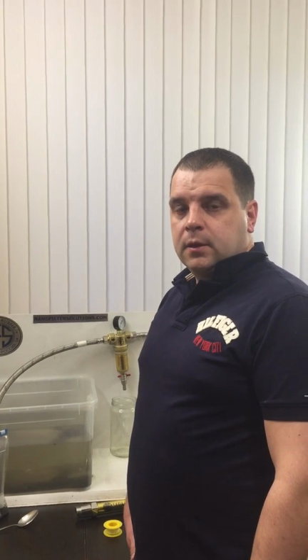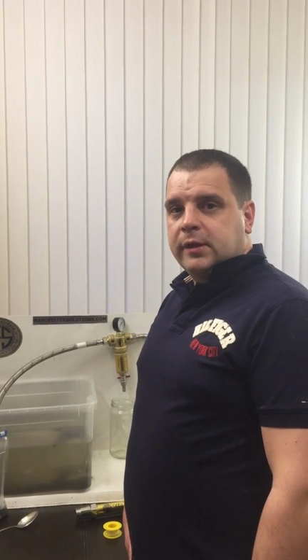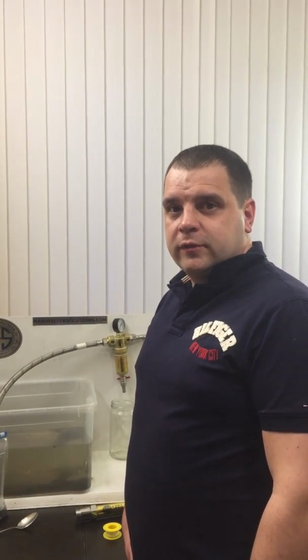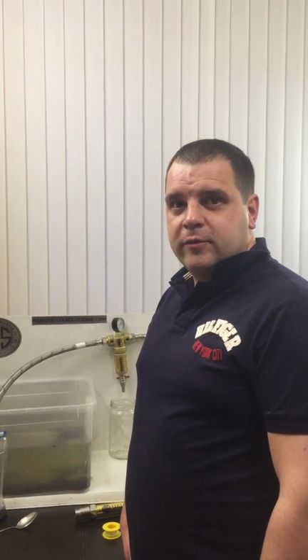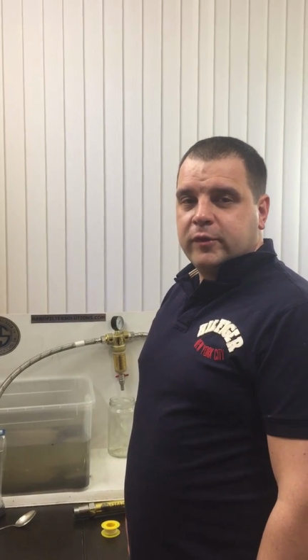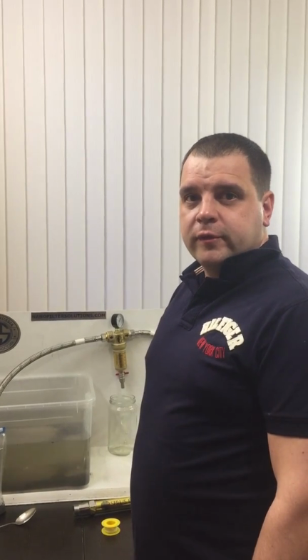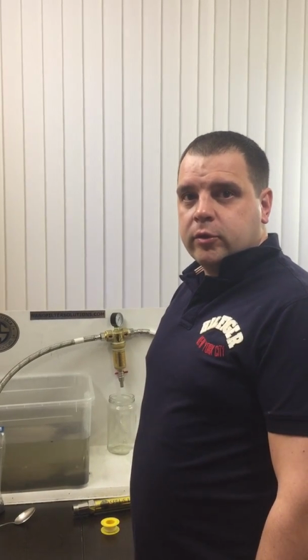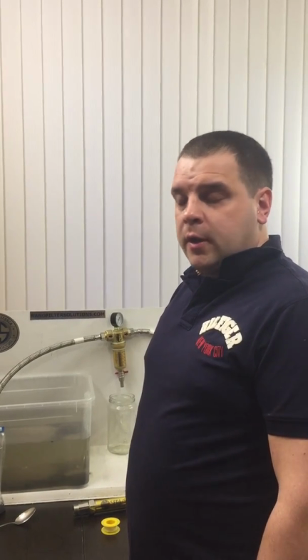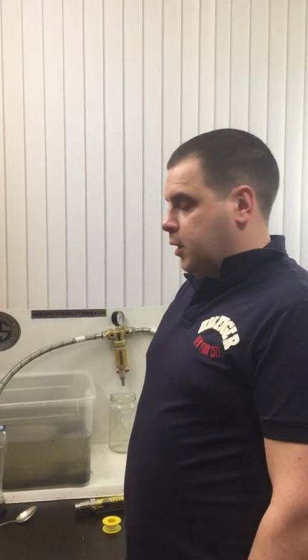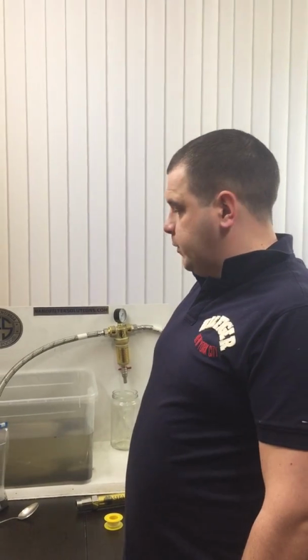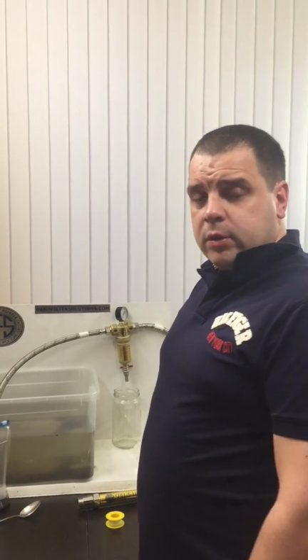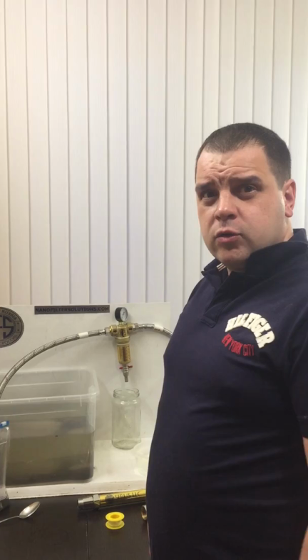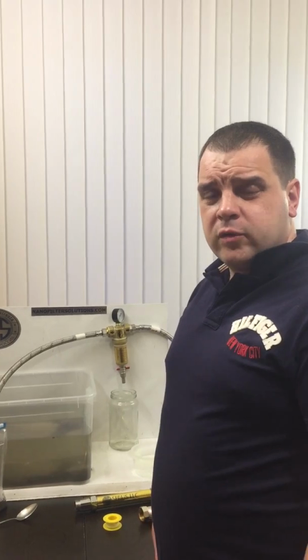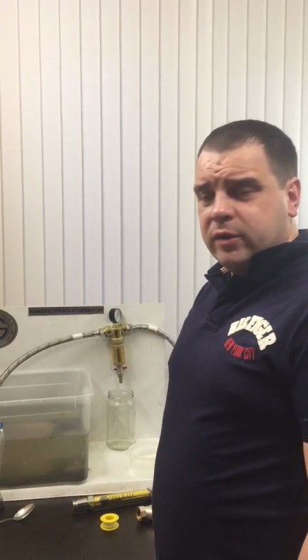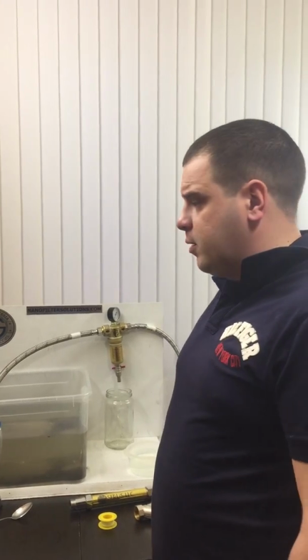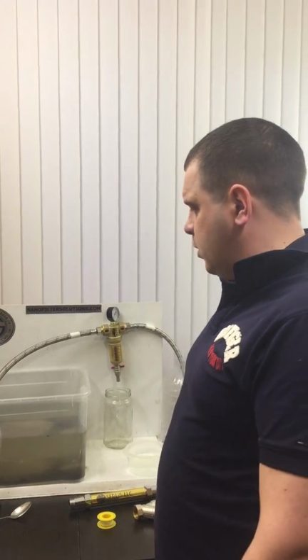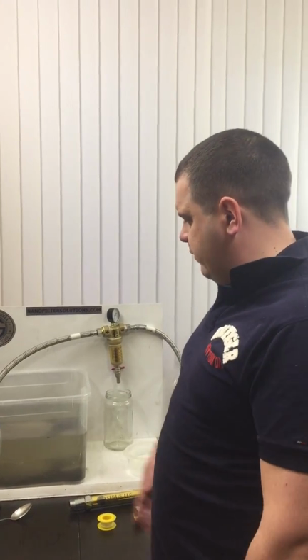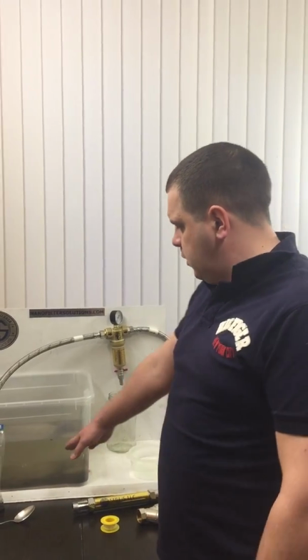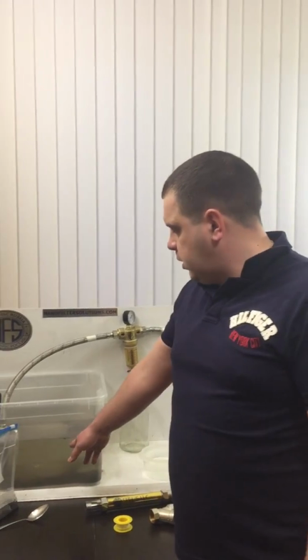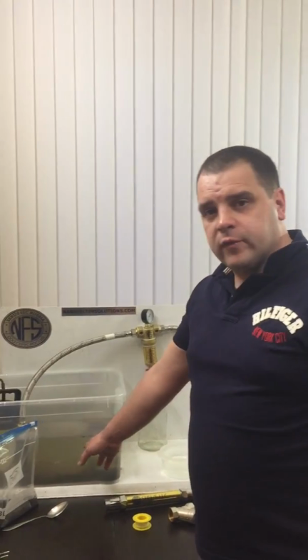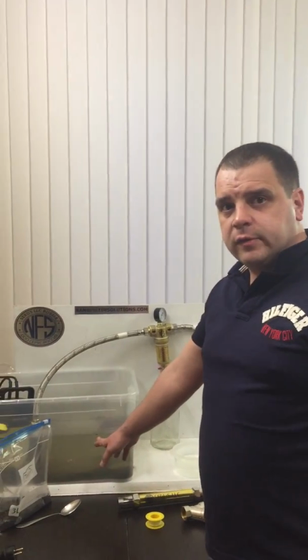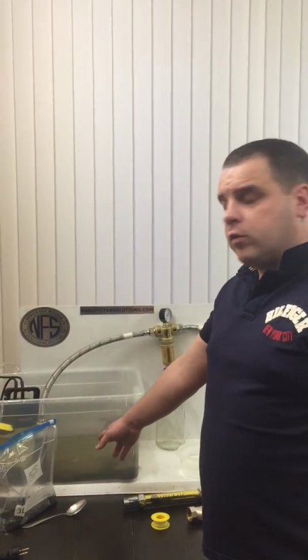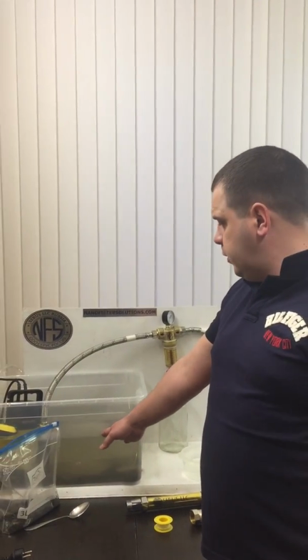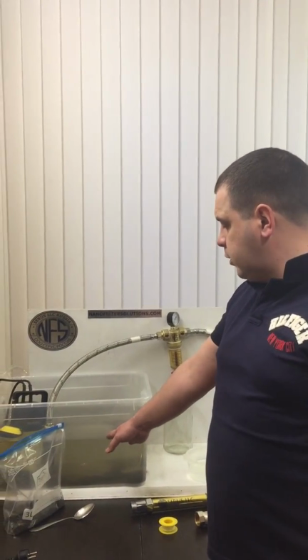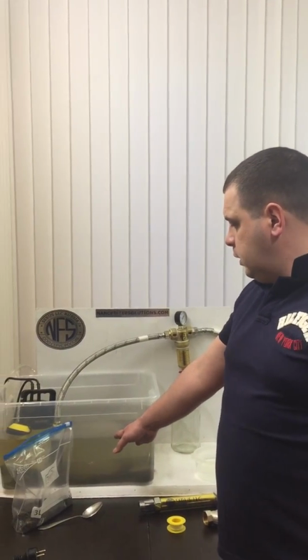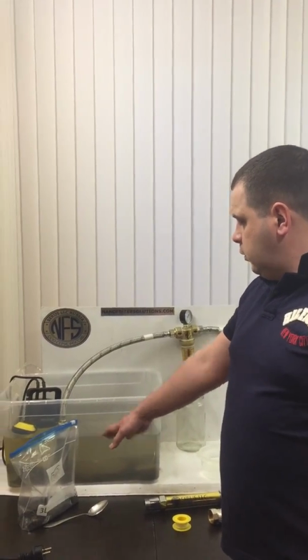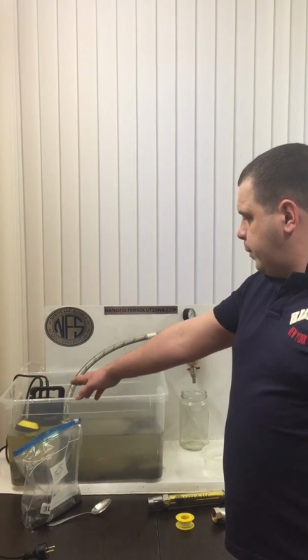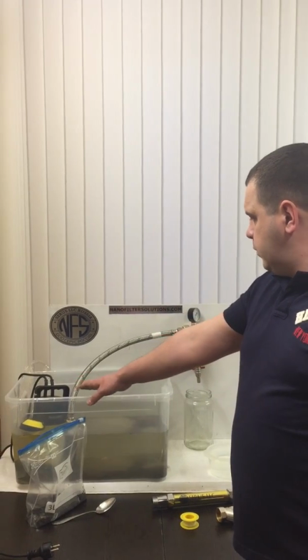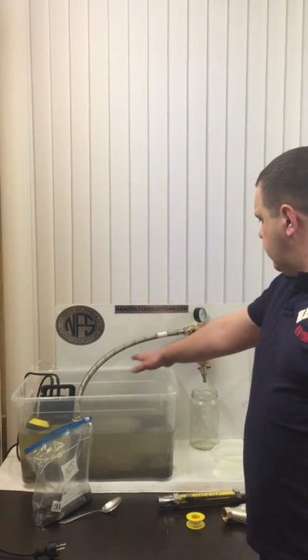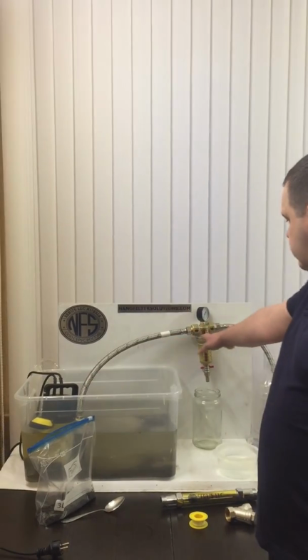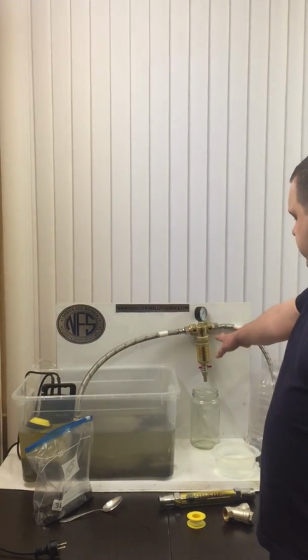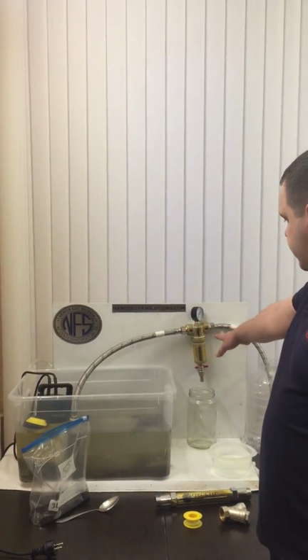Good day, this is Sergi from Serious Russia. Today we're going to show a small experiment where we have raw dirty water with a pump going into our filter.